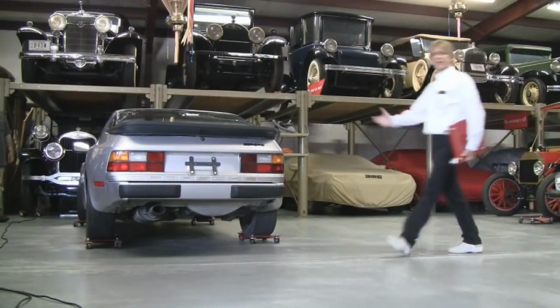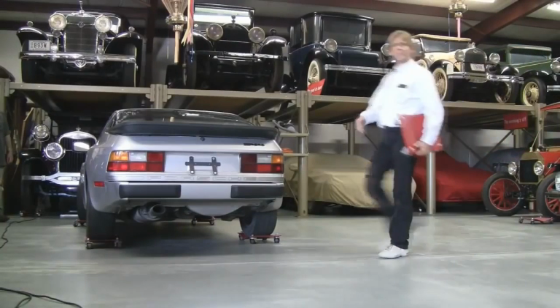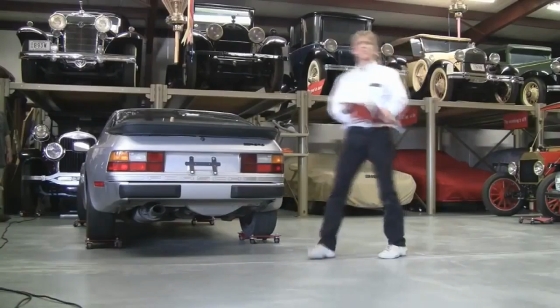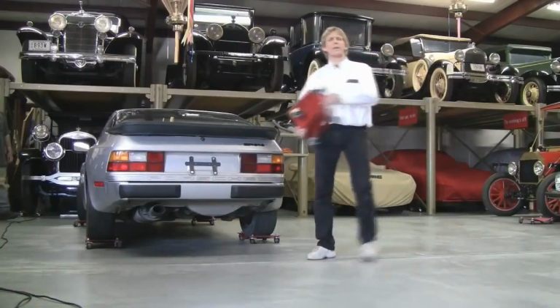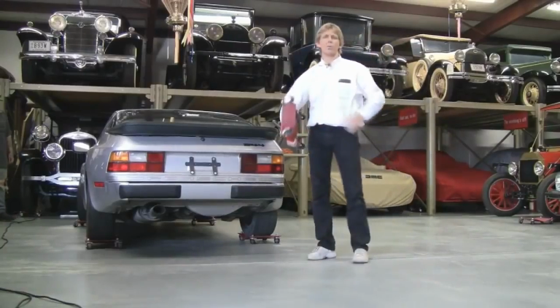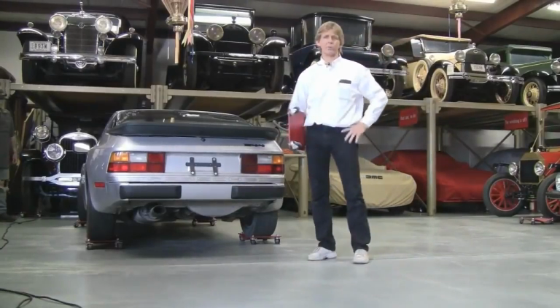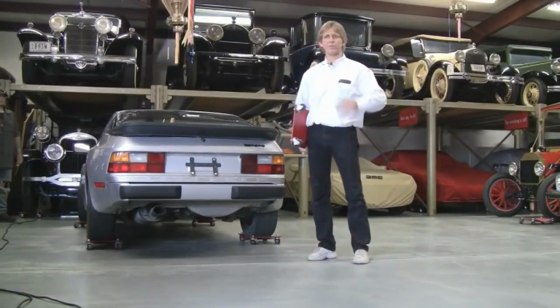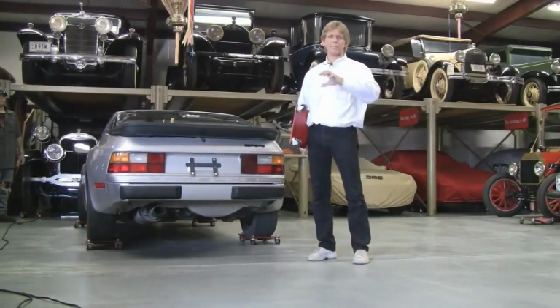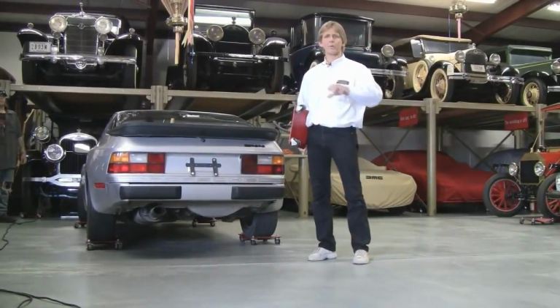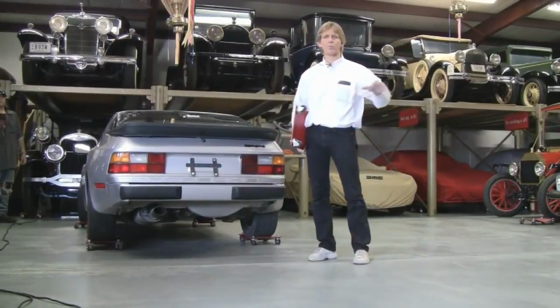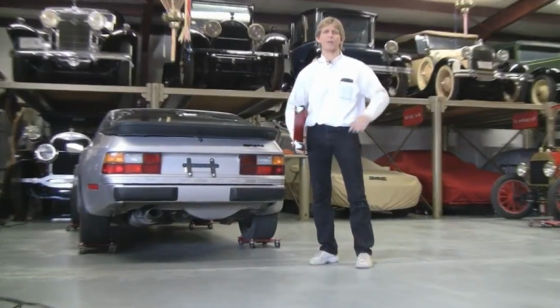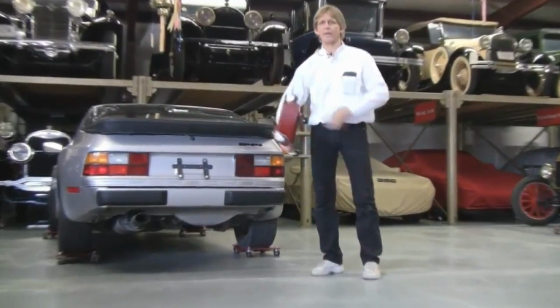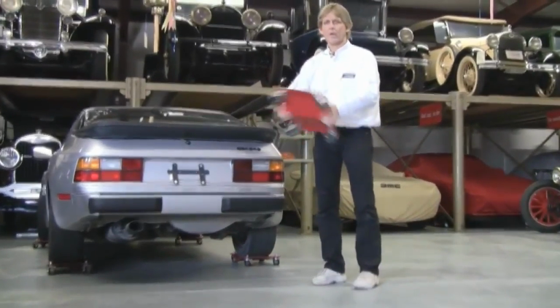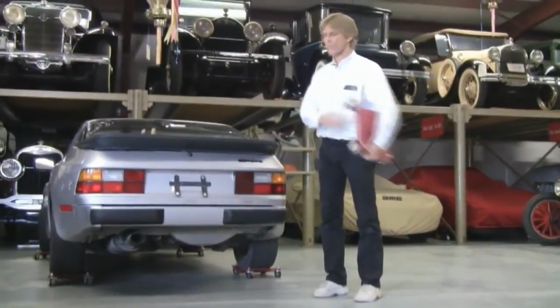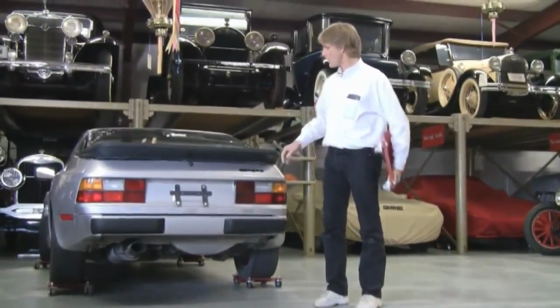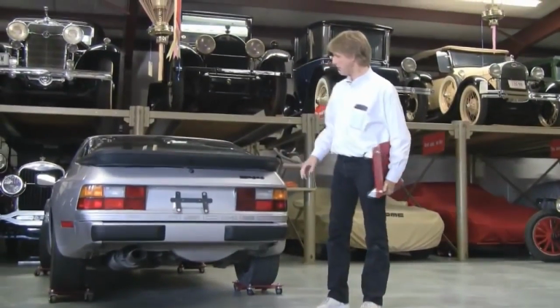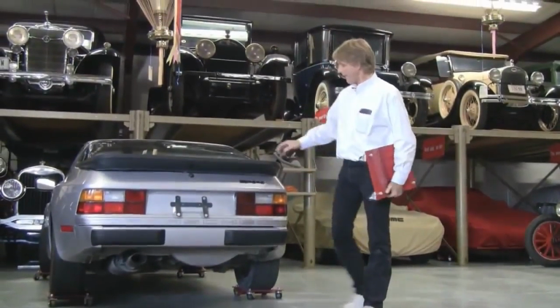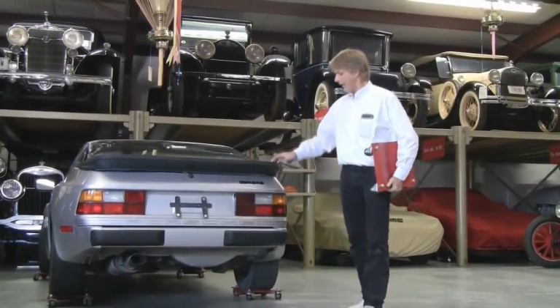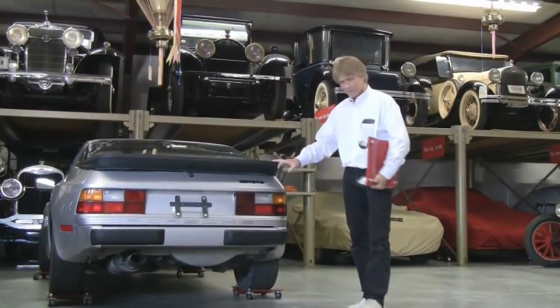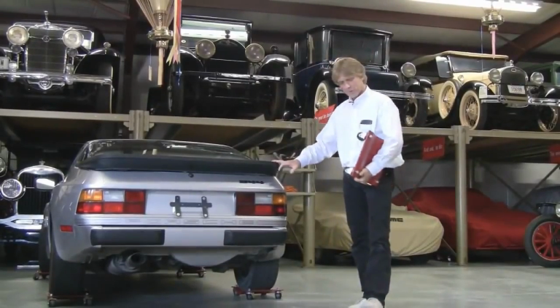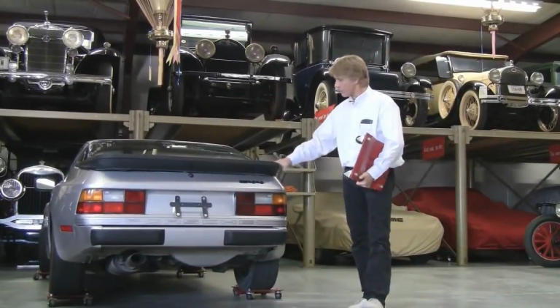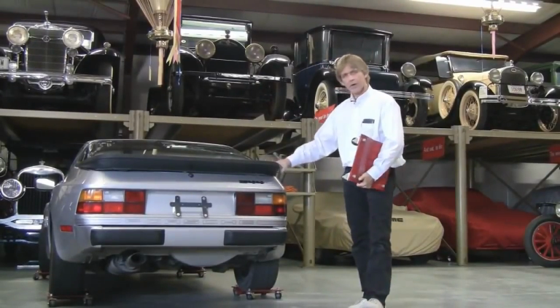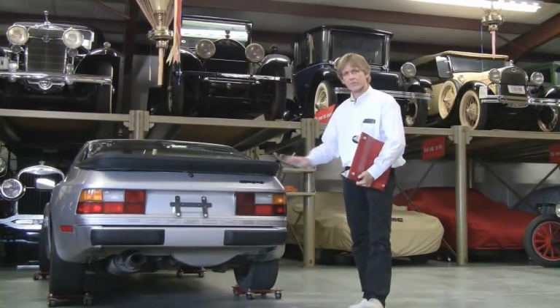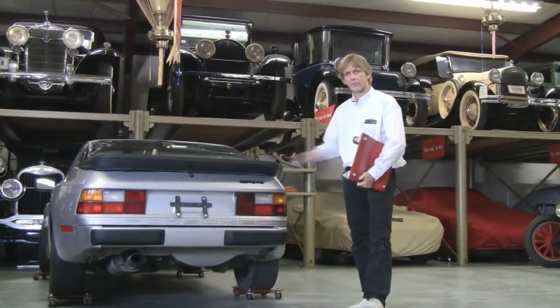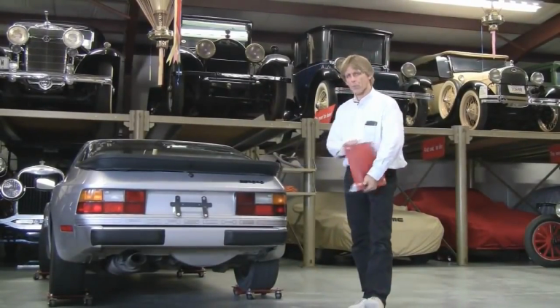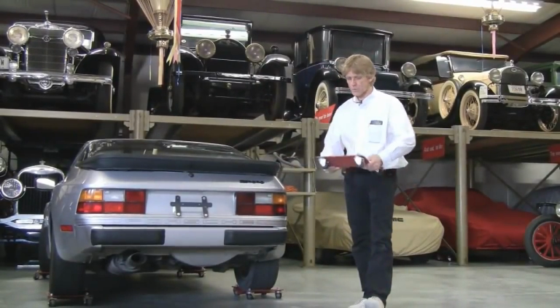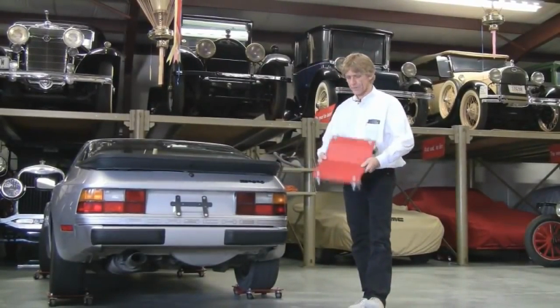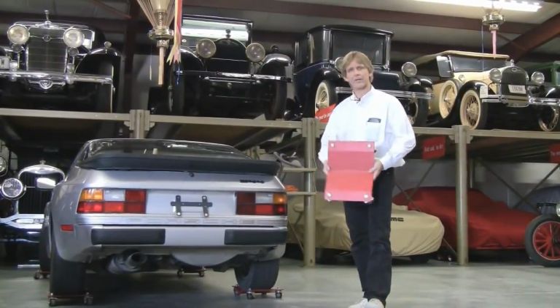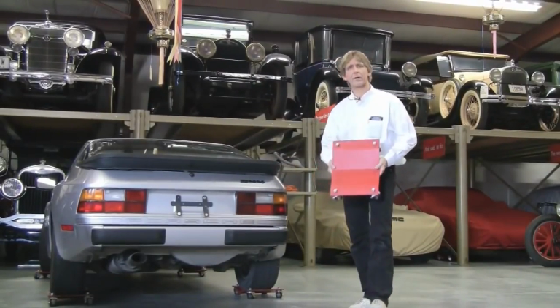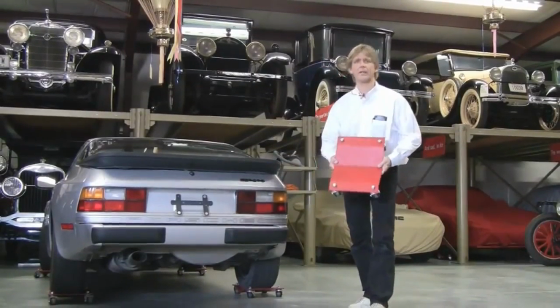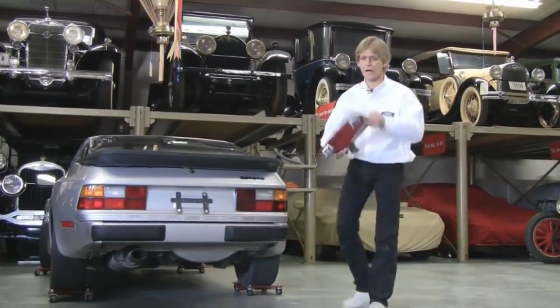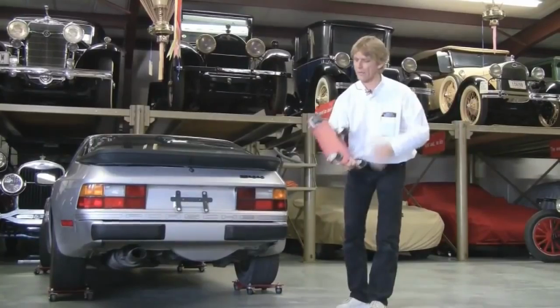Hello, my name is Russ Merrick, and I'd like to welcome you to the Merrick original product line. We actually have our storage building, and I'm going to be demonstrating on this car here — this is a 944 Porsche — the car dolly, the auto dolly.